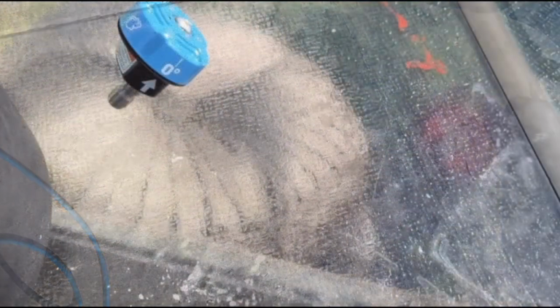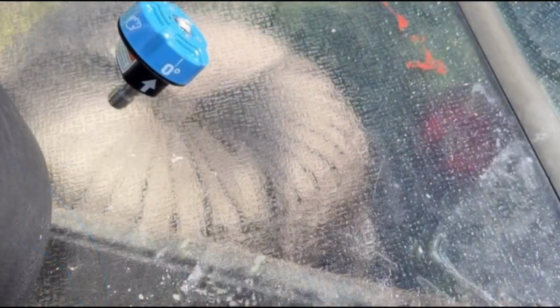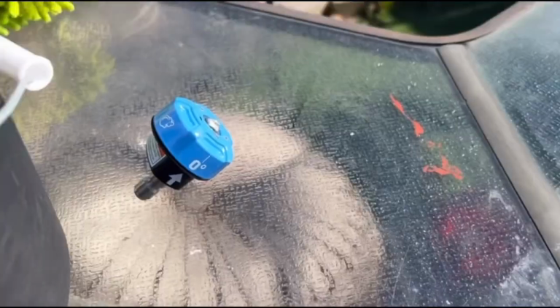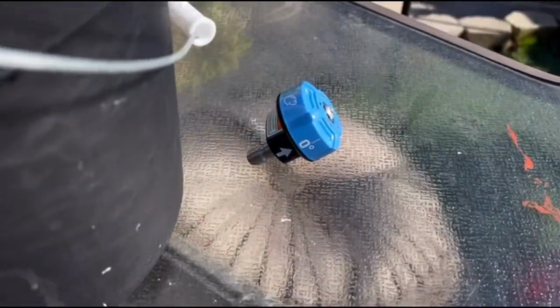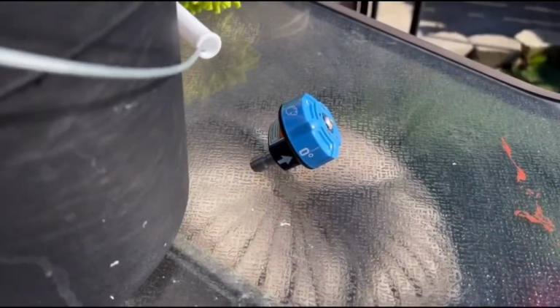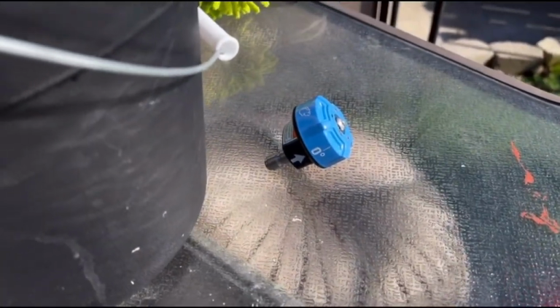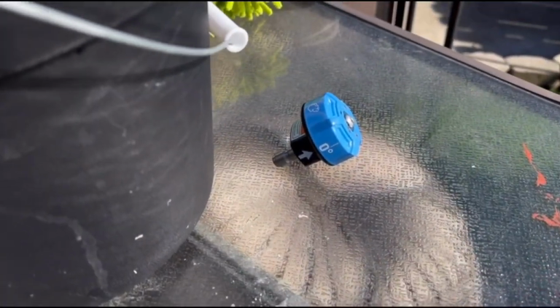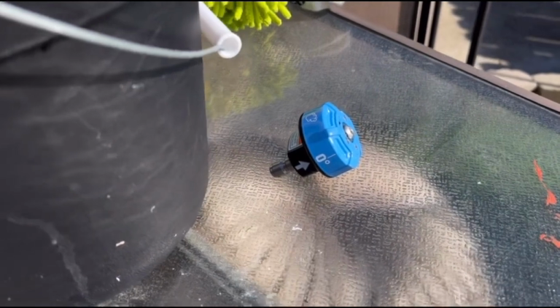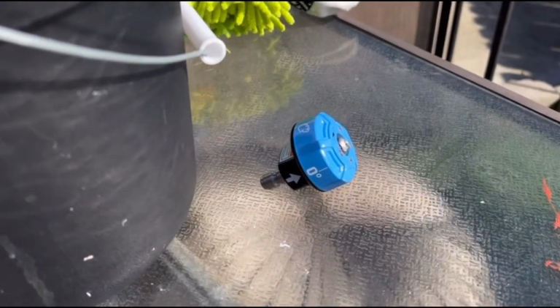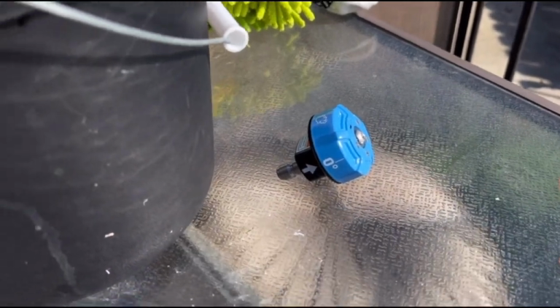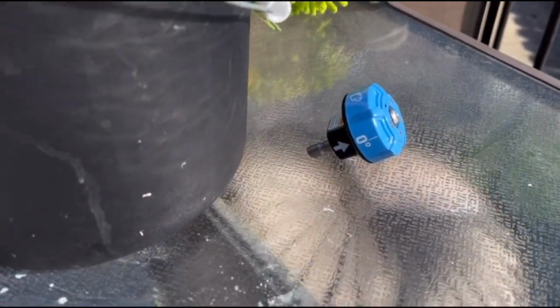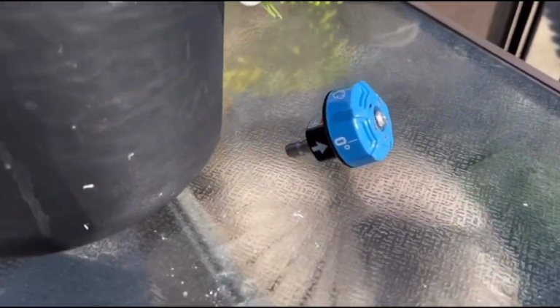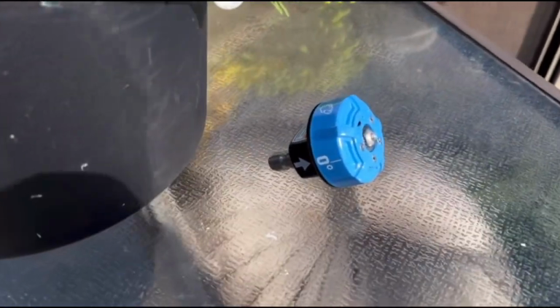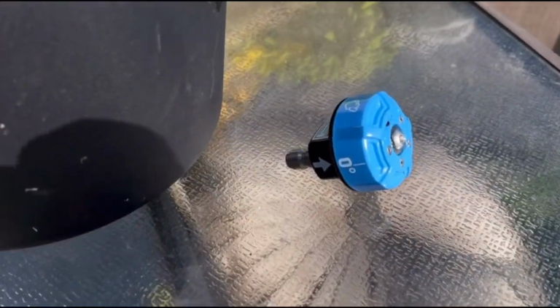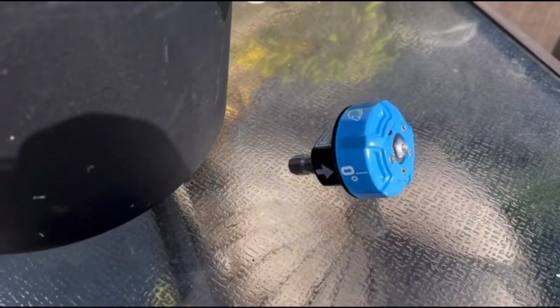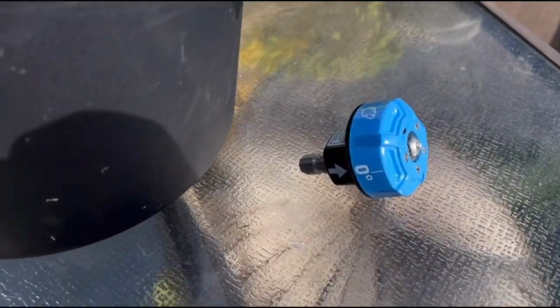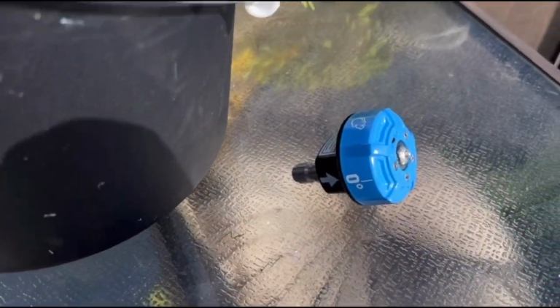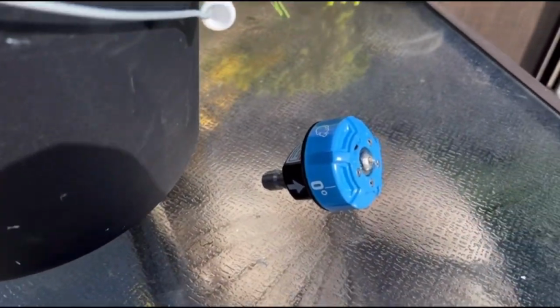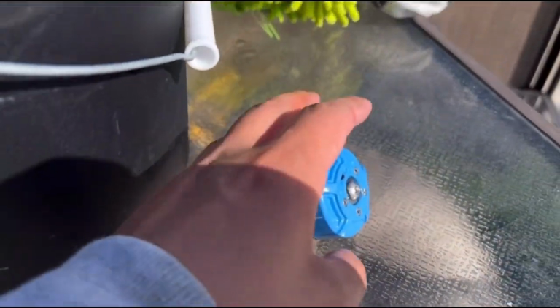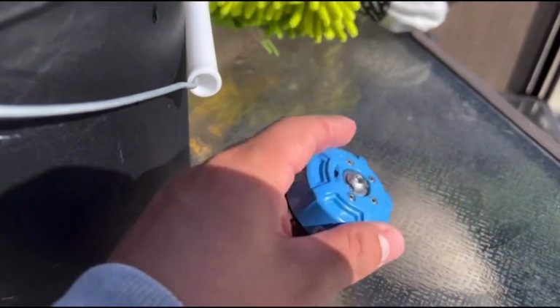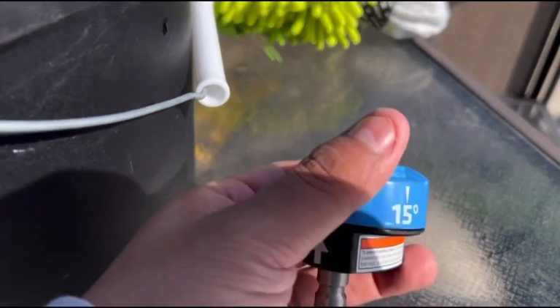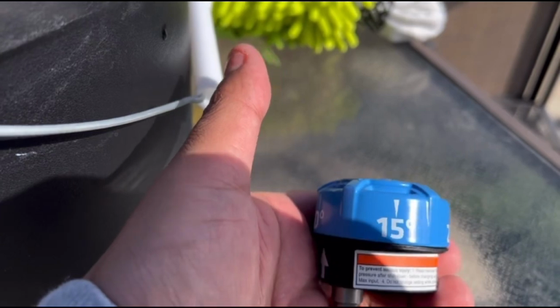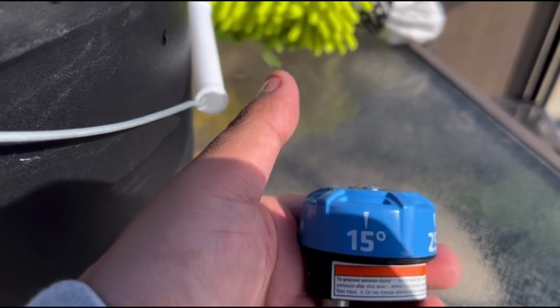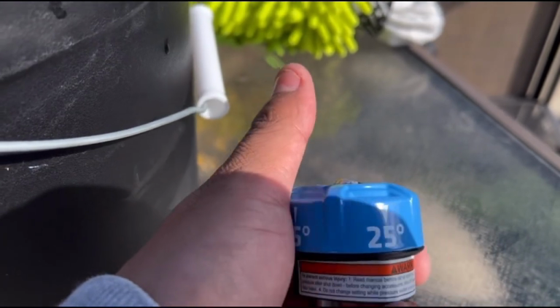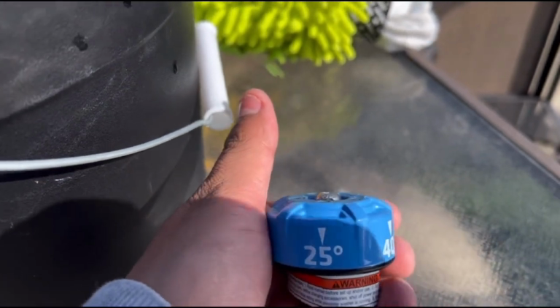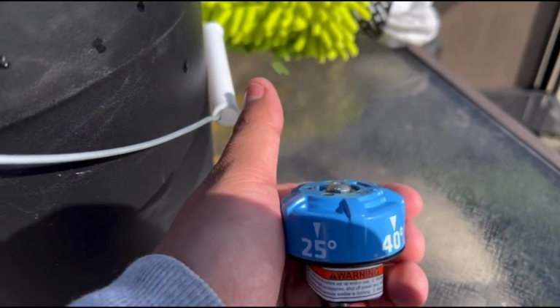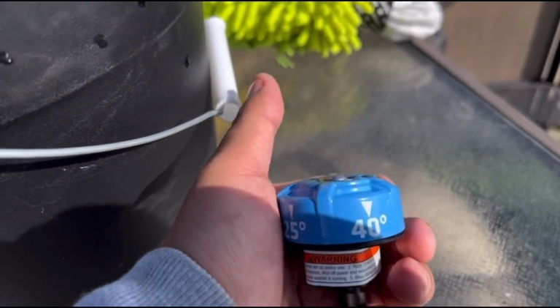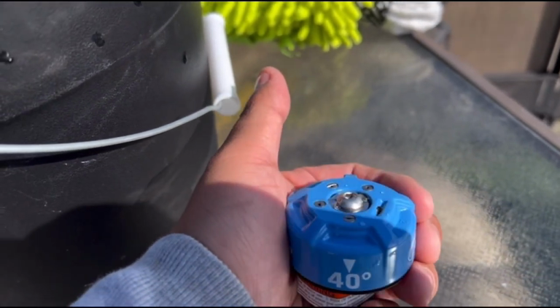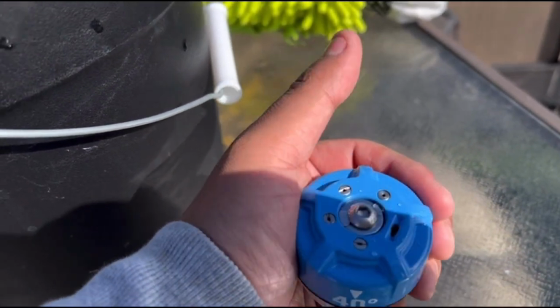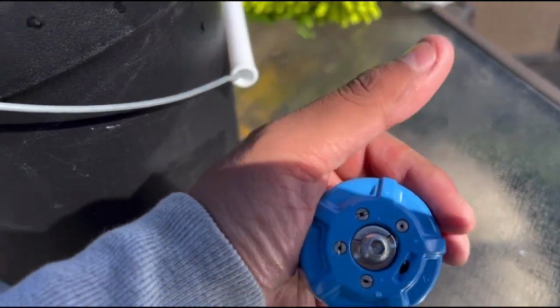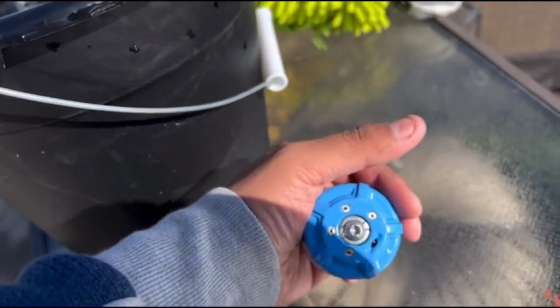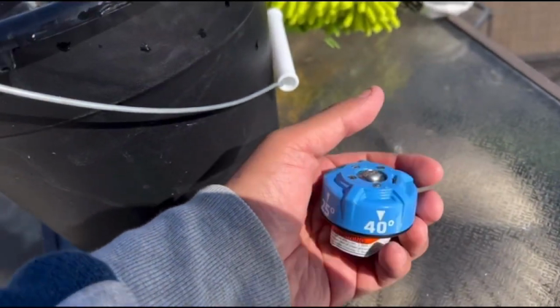Now what do I think overall of this tool? It's a great tool to own and have in your arsenal. However, it will not replace the tips that I already own, because I feel the pressure is slightly lower.